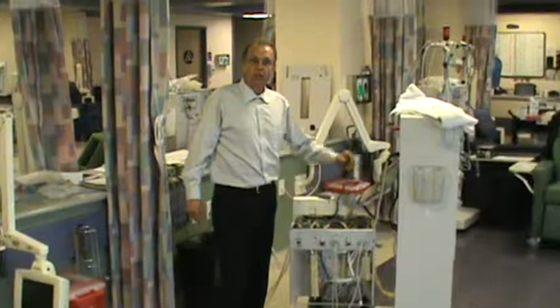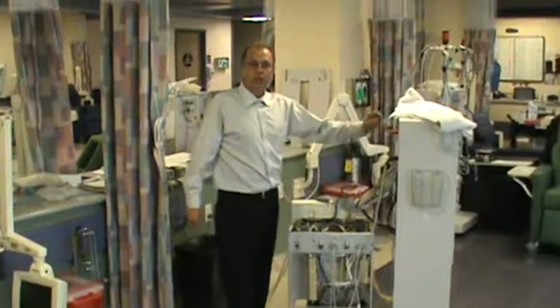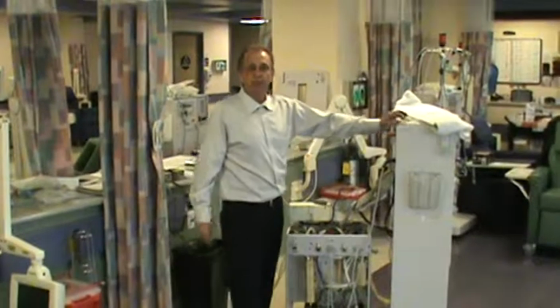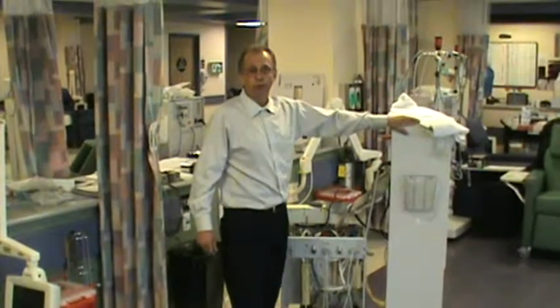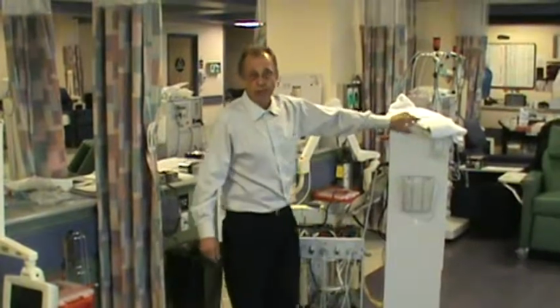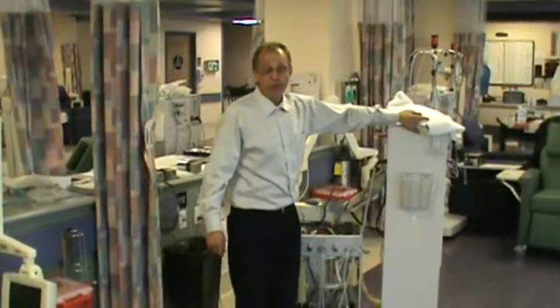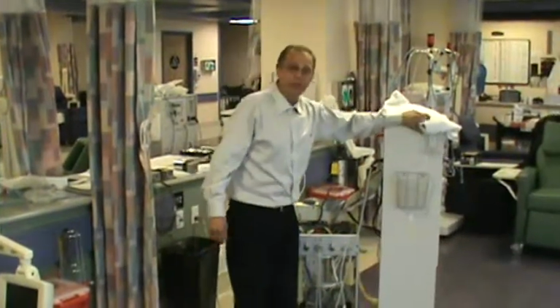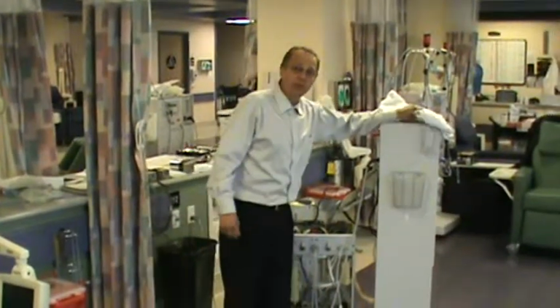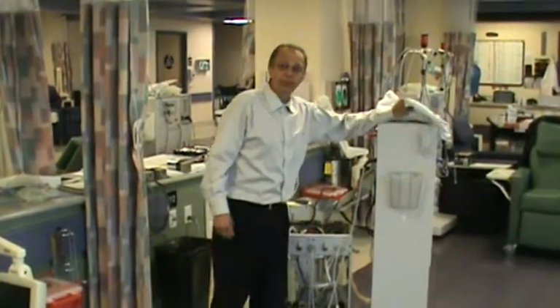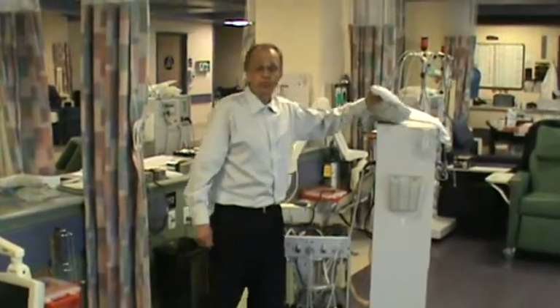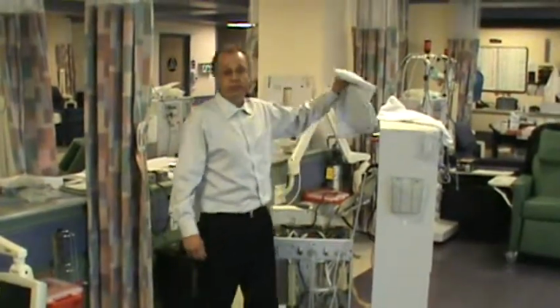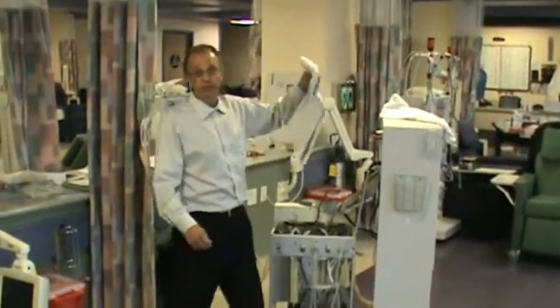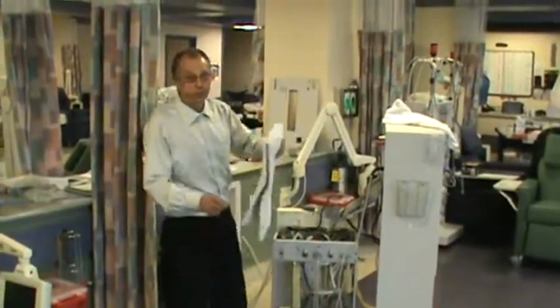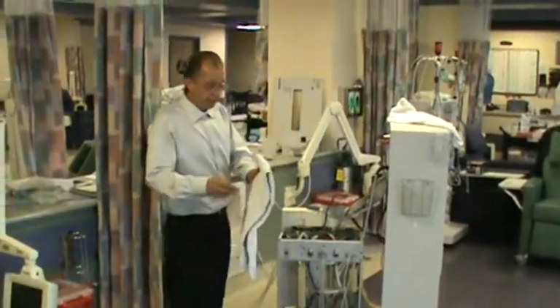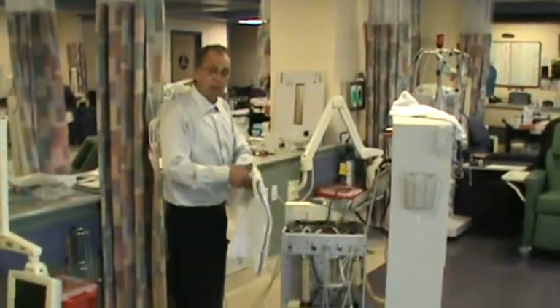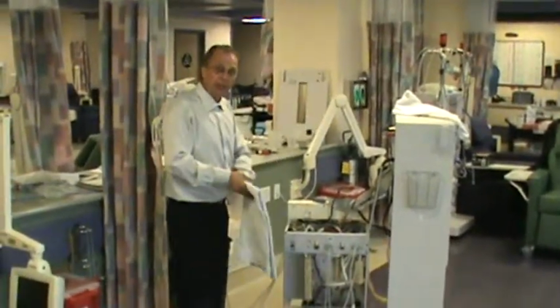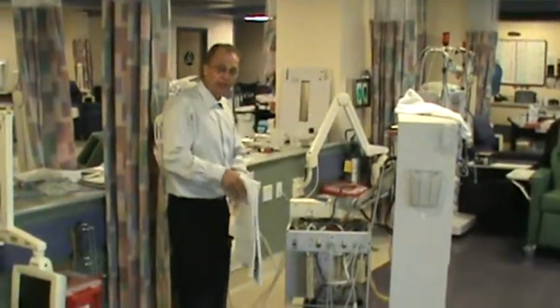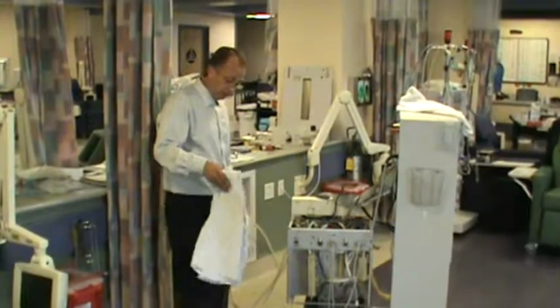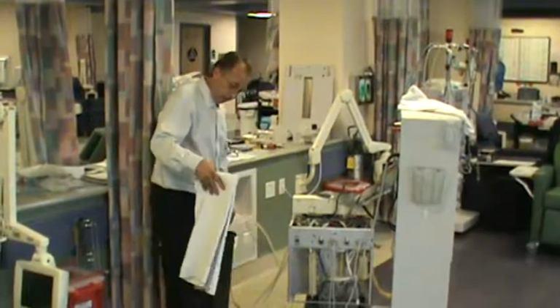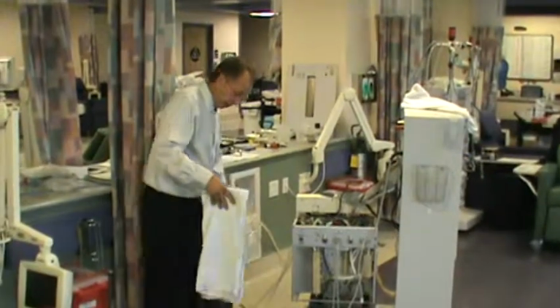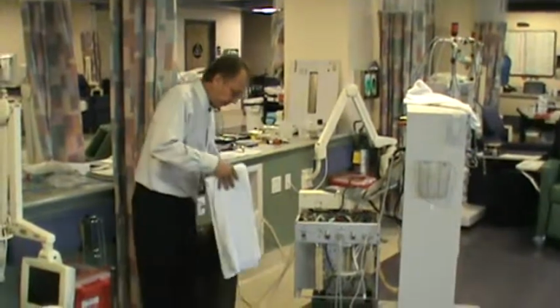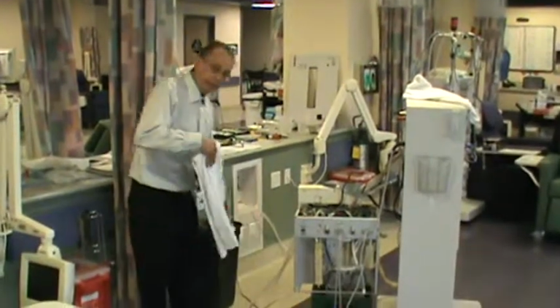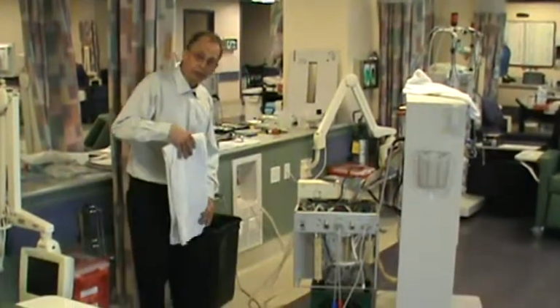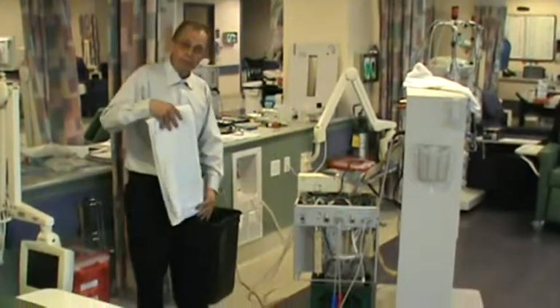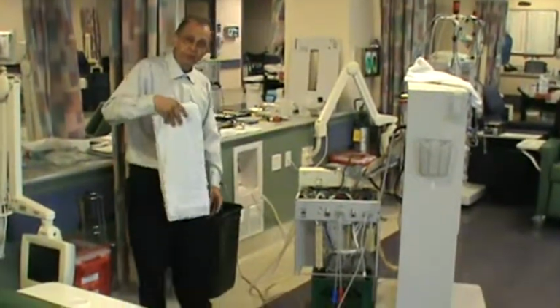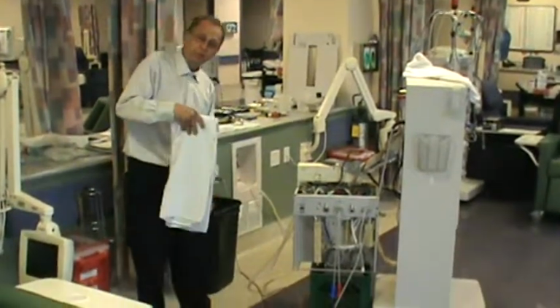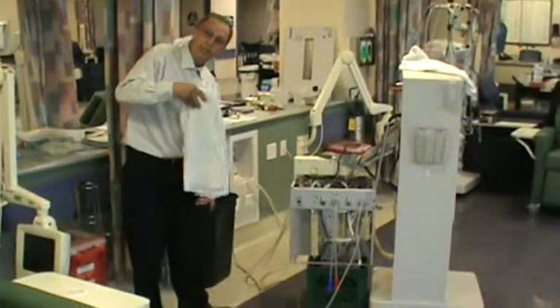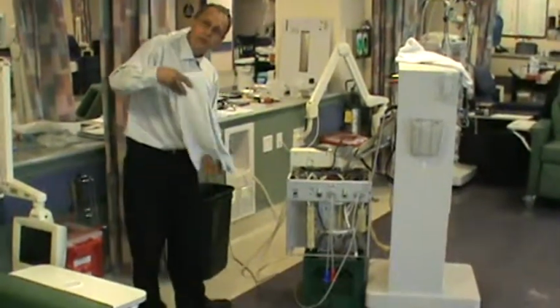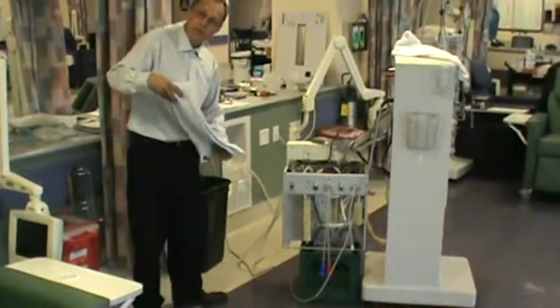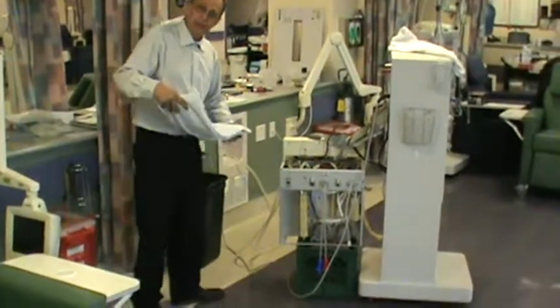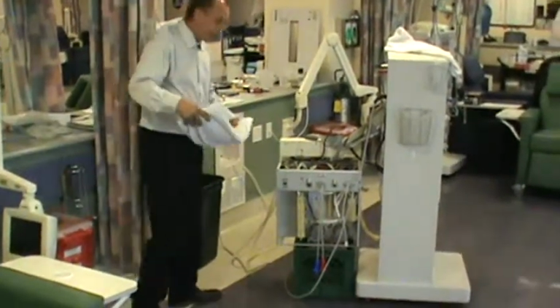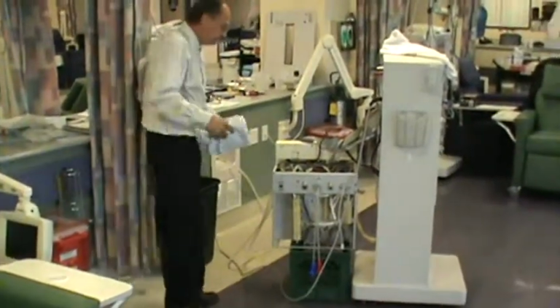This is part four of the annual PM on the Fresenius 2008K machine. The first thing I'm going to do is rebuild the bicarb and the acid panels.